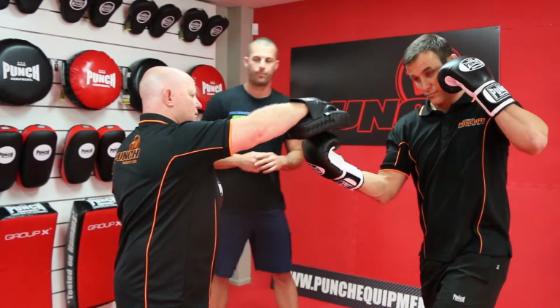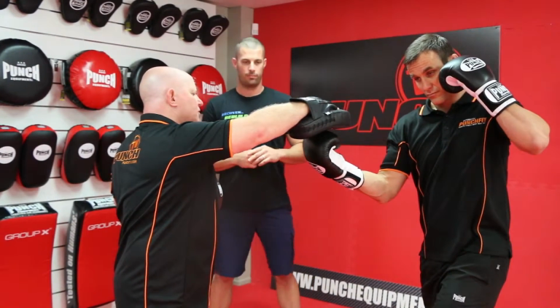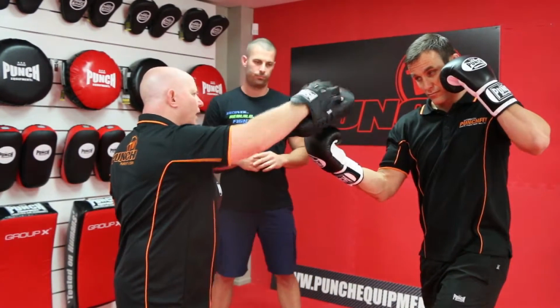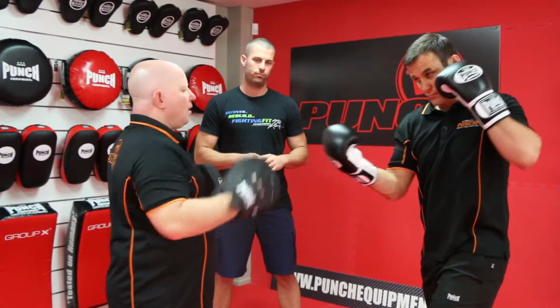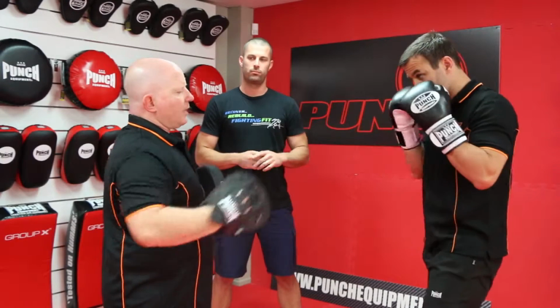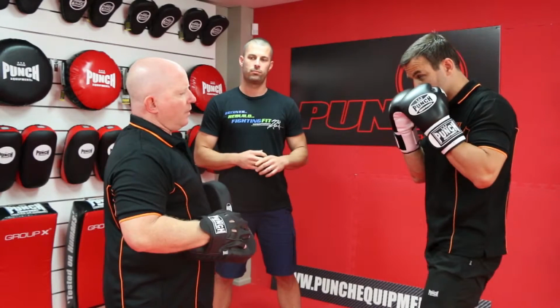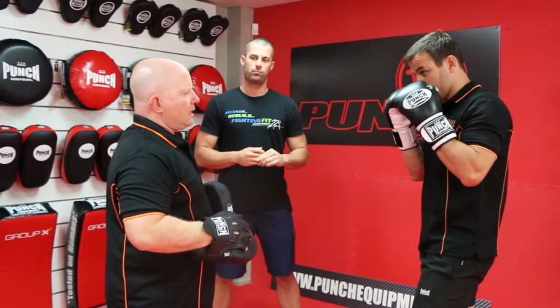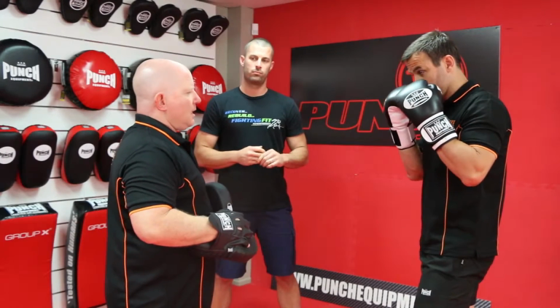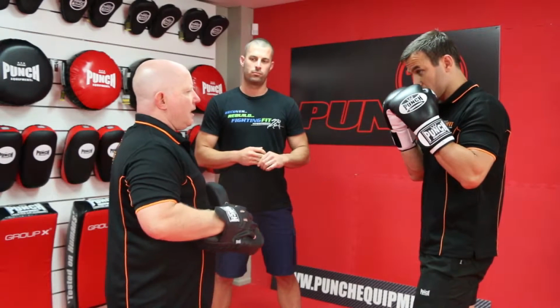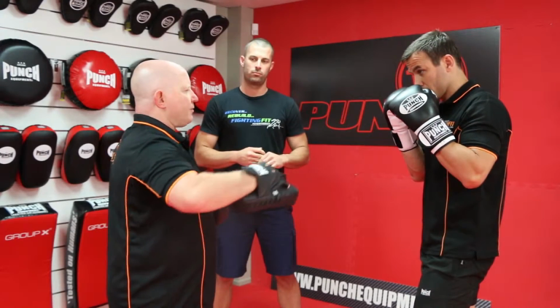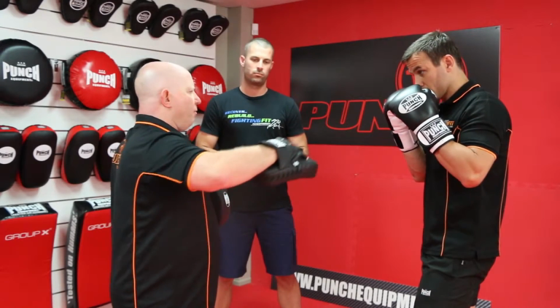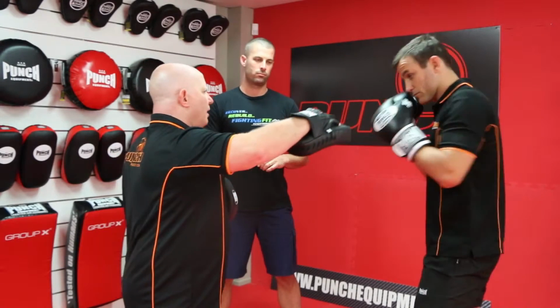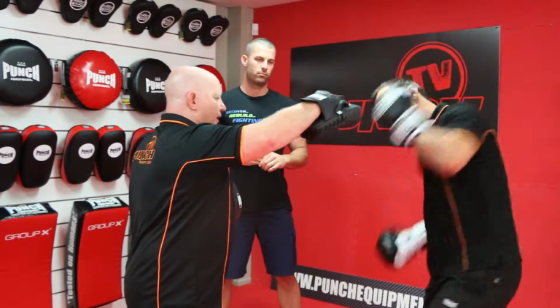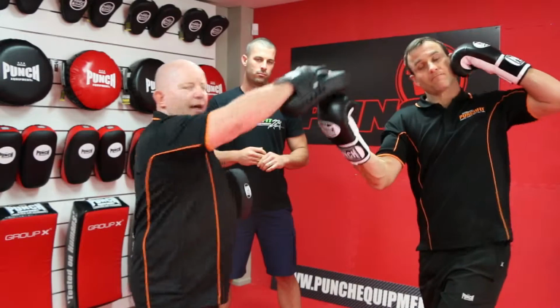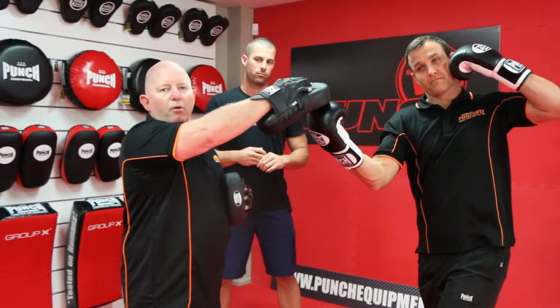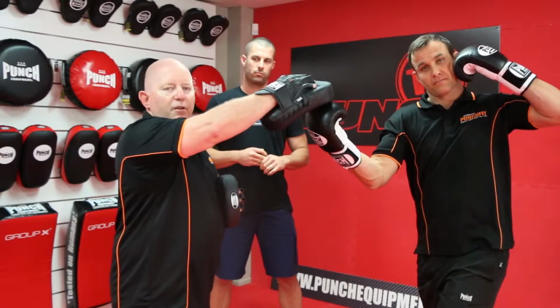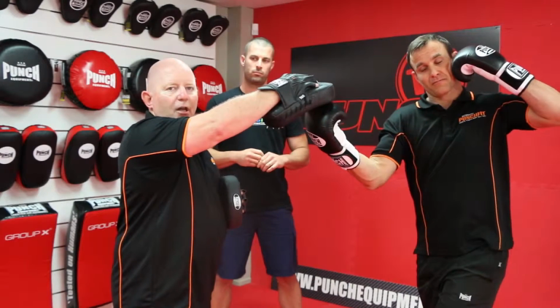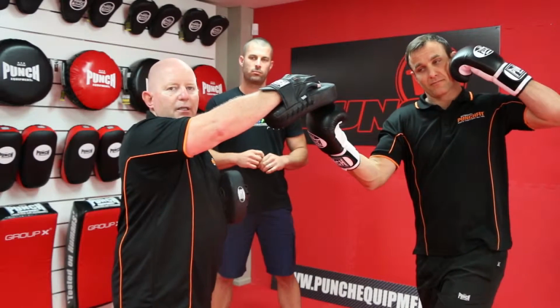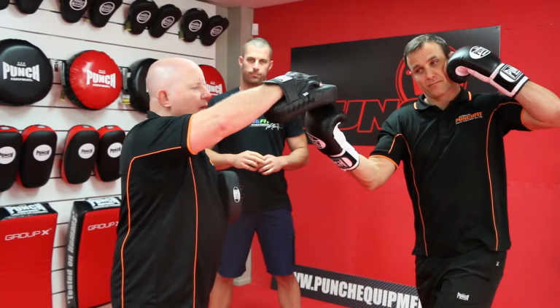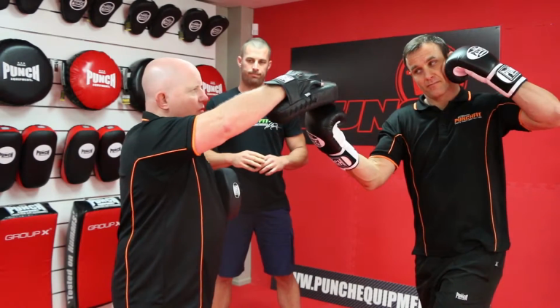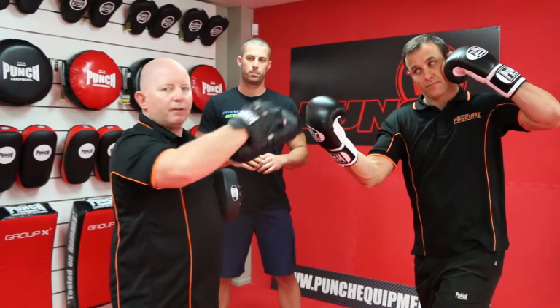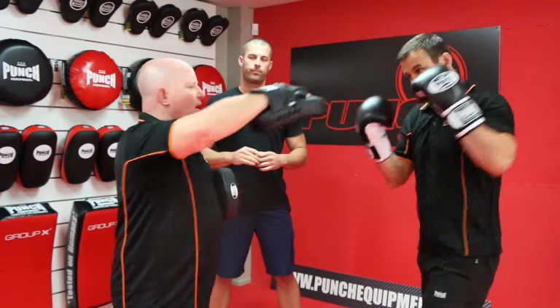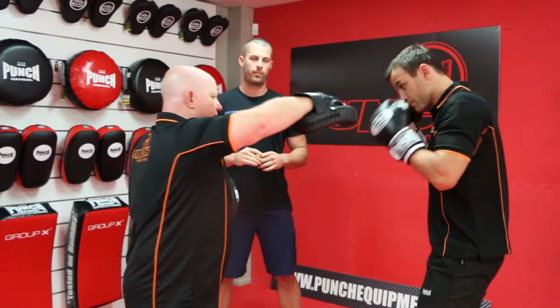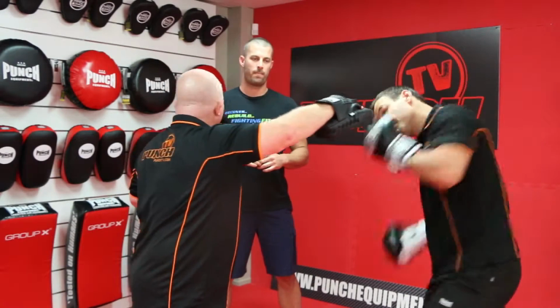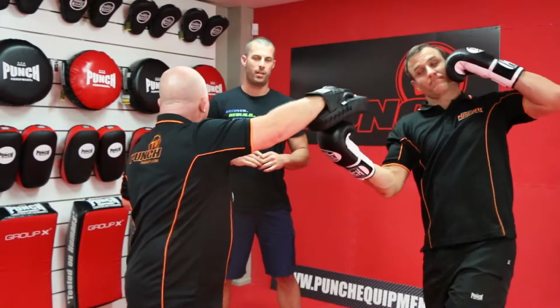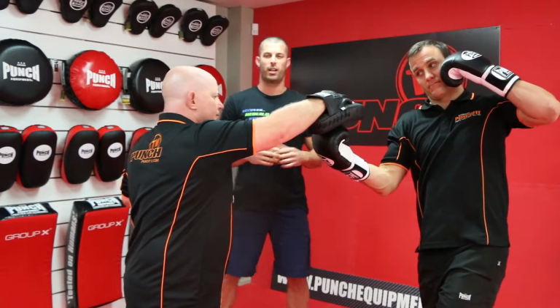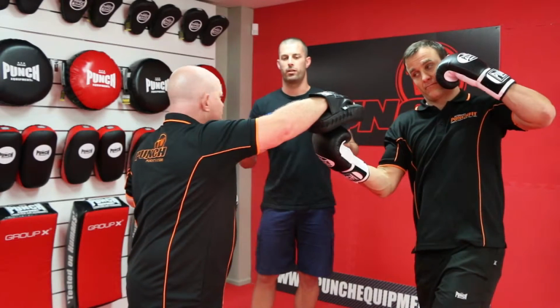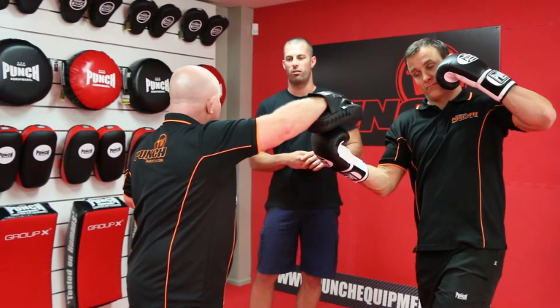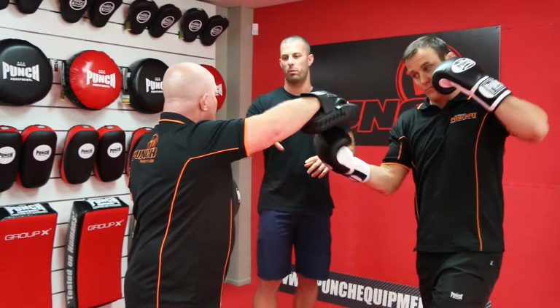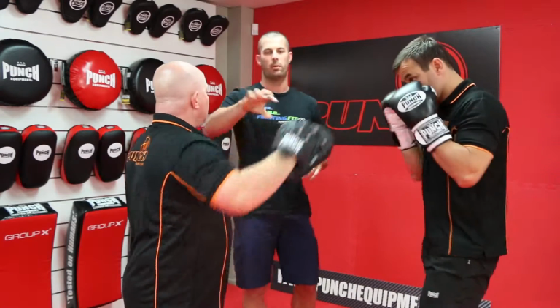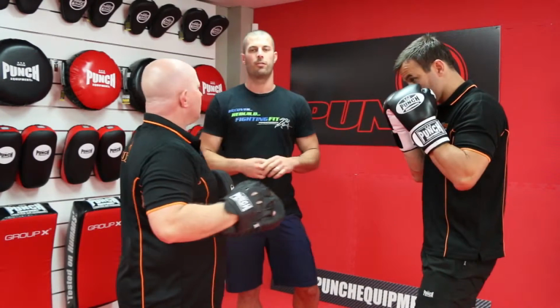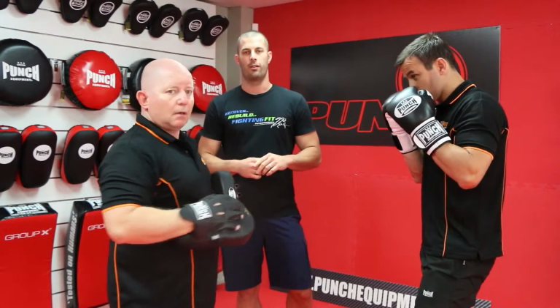So if I'm smaller — like I'm much smaller than Nick — if he comes through with full power, say a 40 or 50 kilo PT lady trying to do pads for Nick, I'm gonna get hurt. Yeah, you're gonna end up with a shoulder injury, probably some impingement through that area.